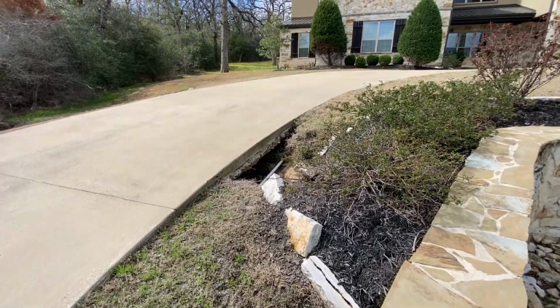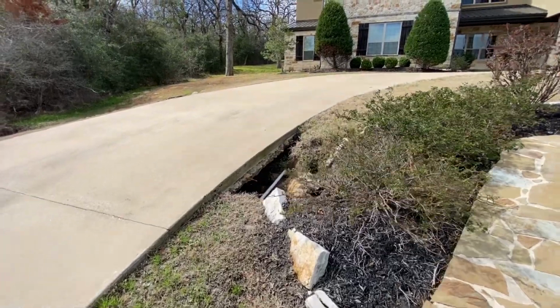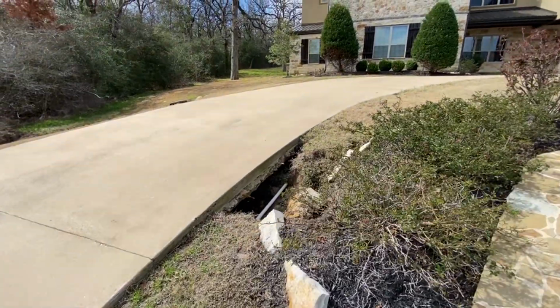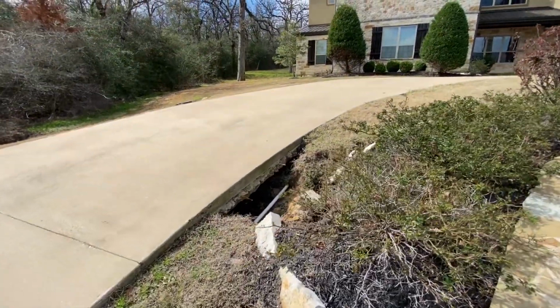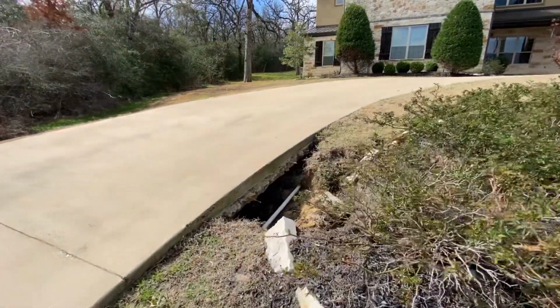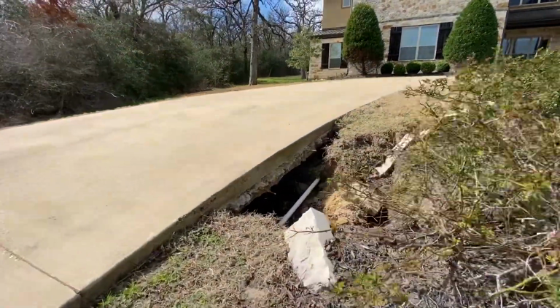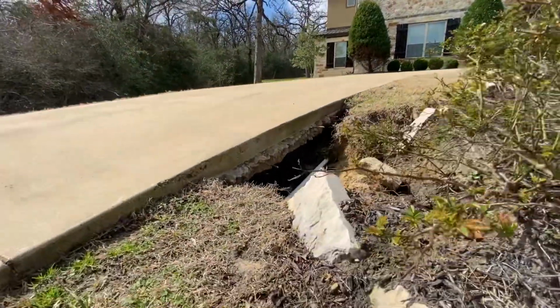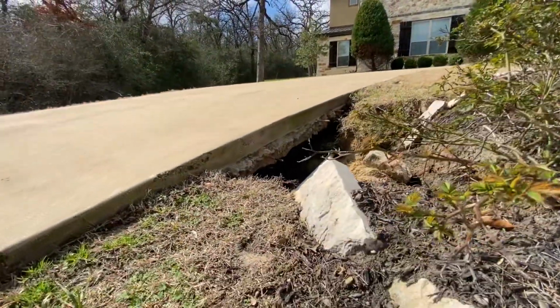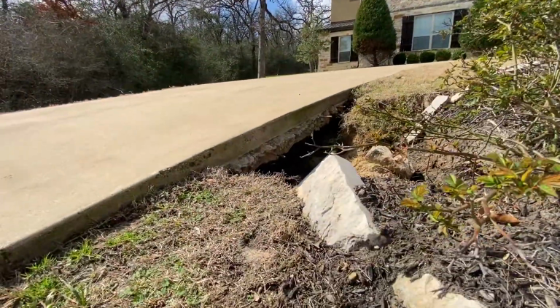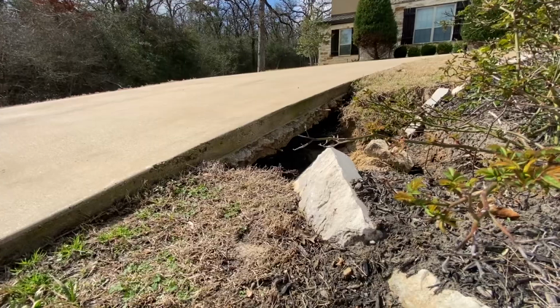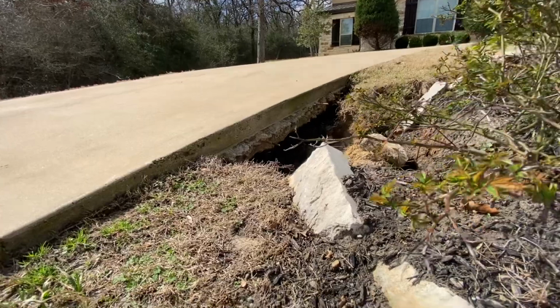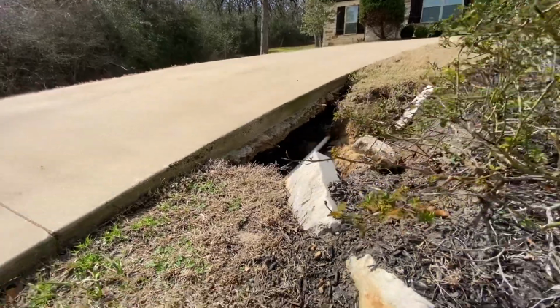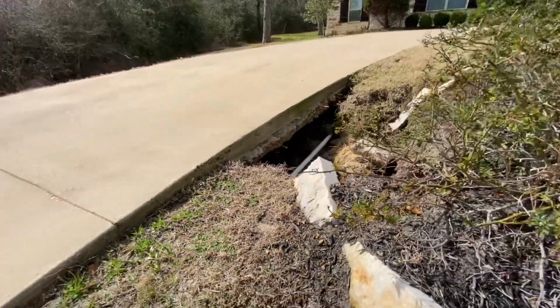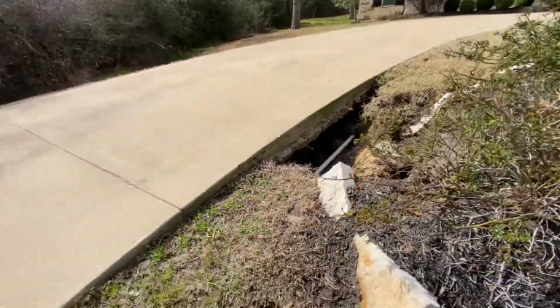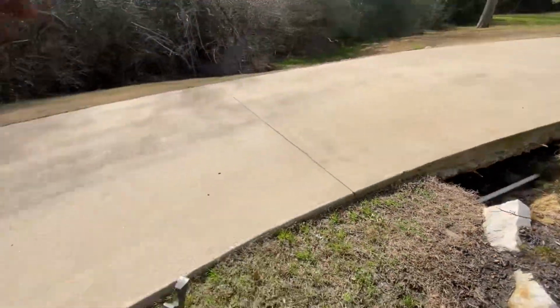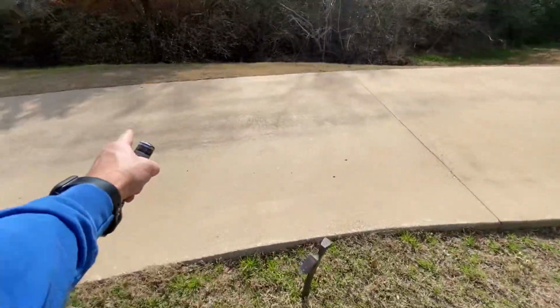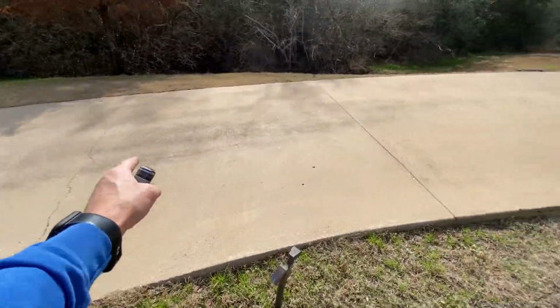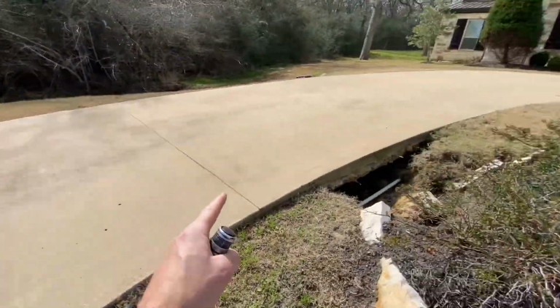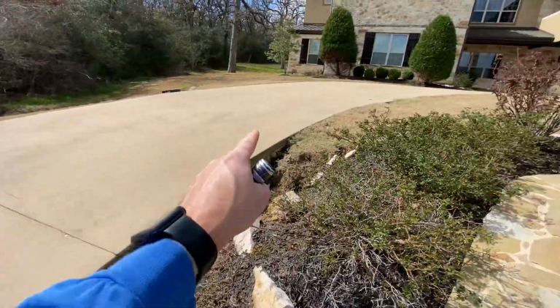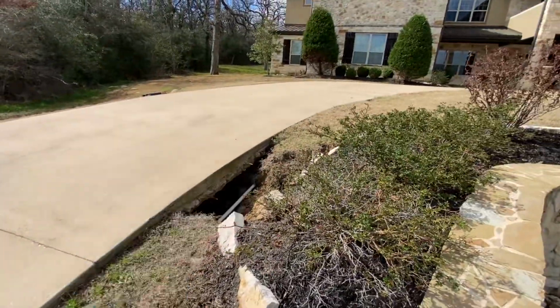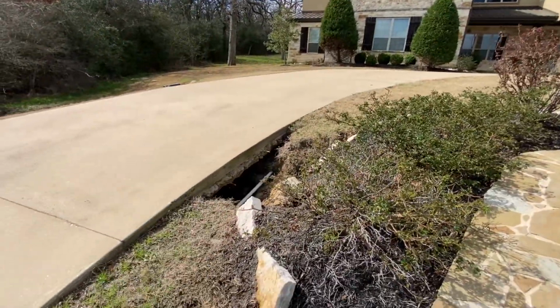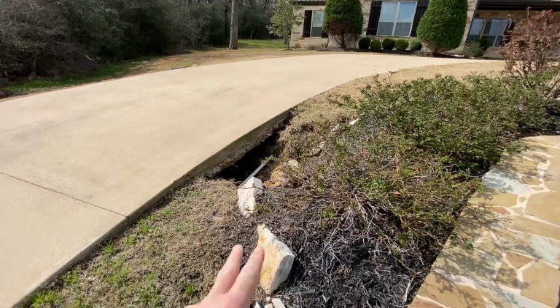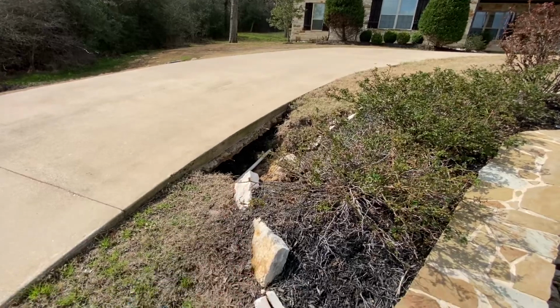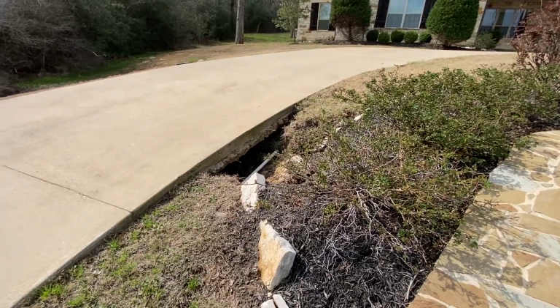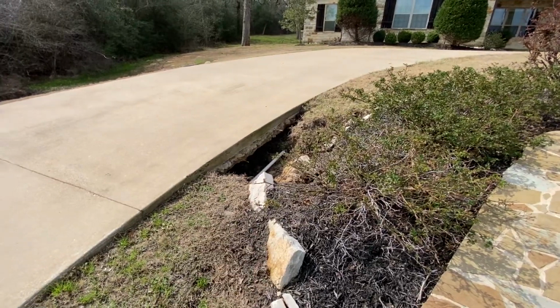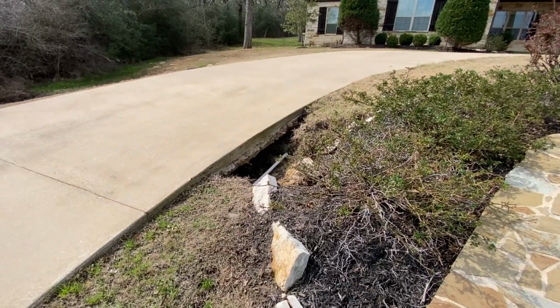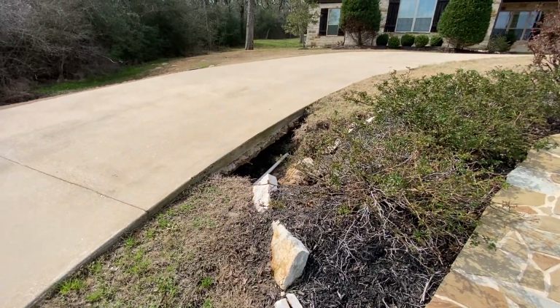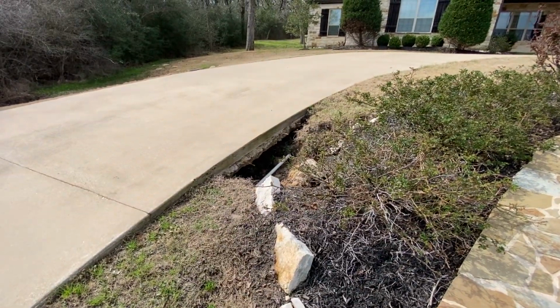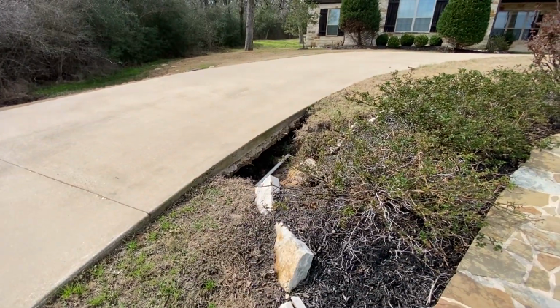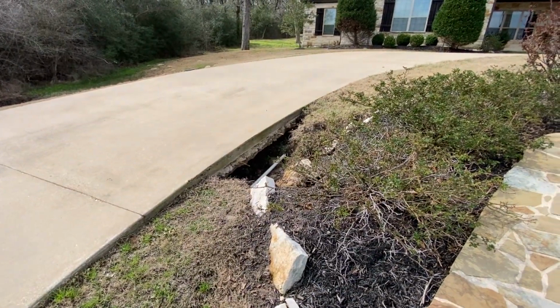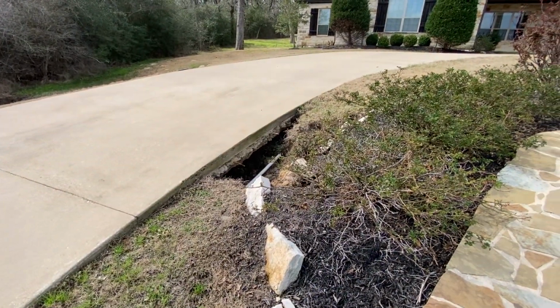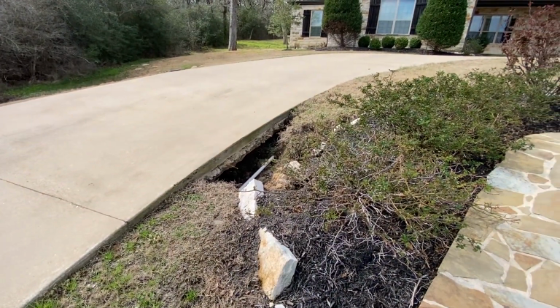Number one: we have a nice driveway, super thick — about double the size of a normal driveway, about eight inches on that slab. We've got a crack on this side, a crack up on that high side, and right in between is this massive cavern — a big void.